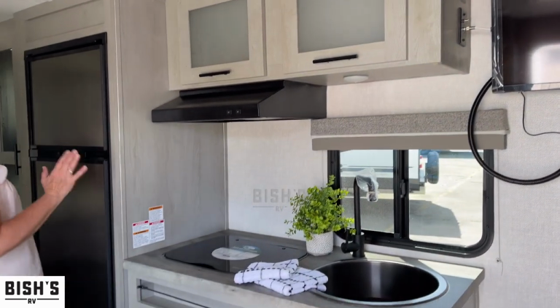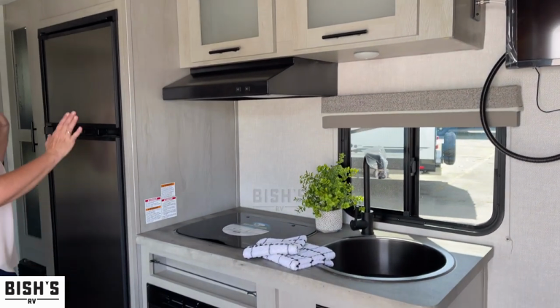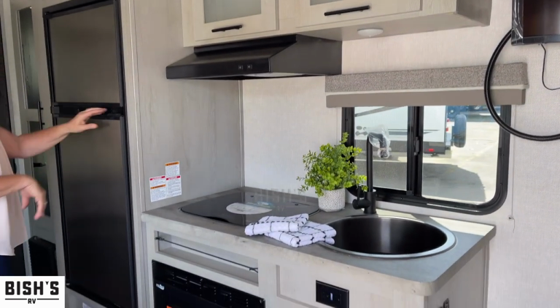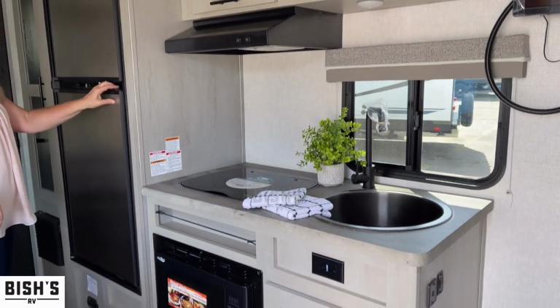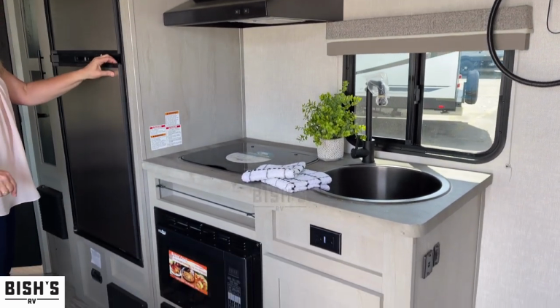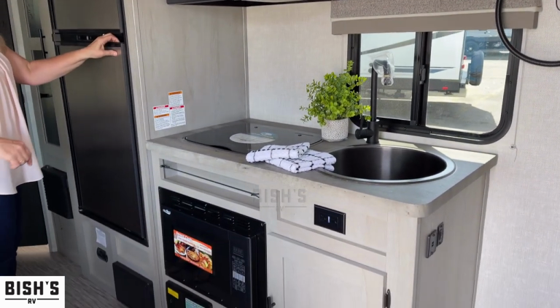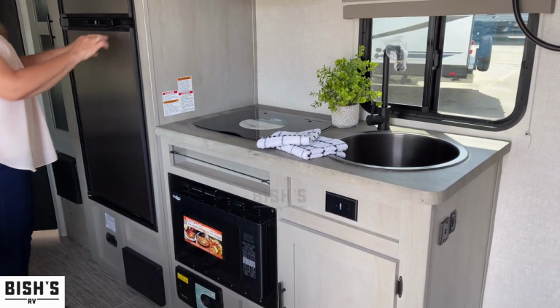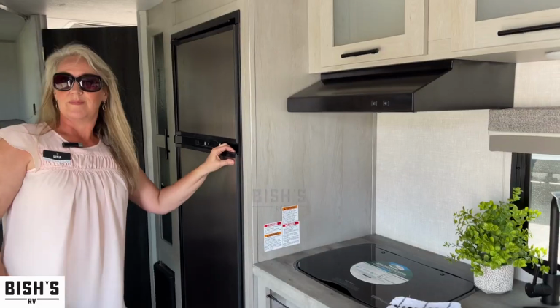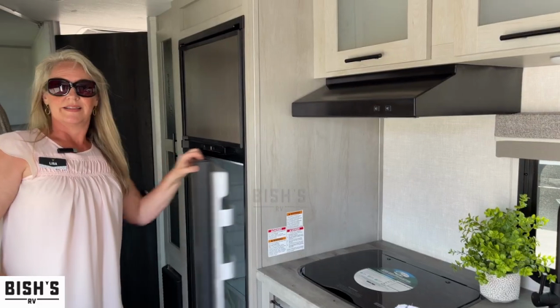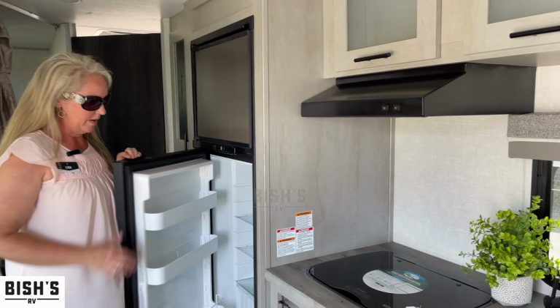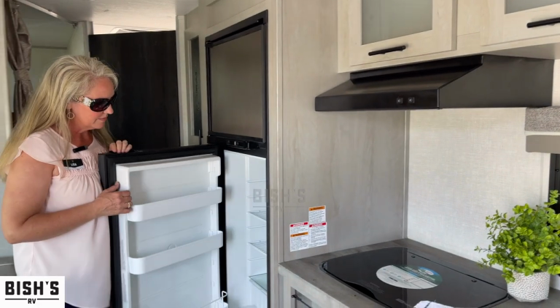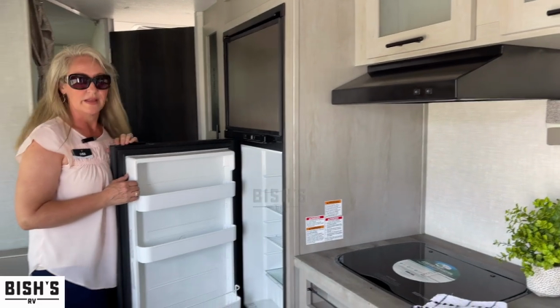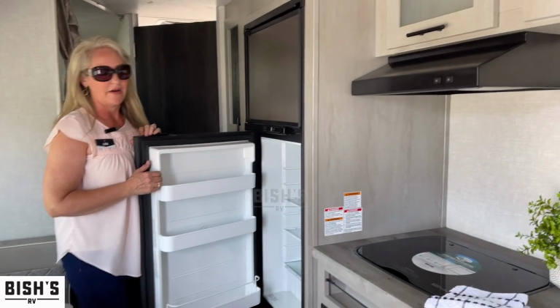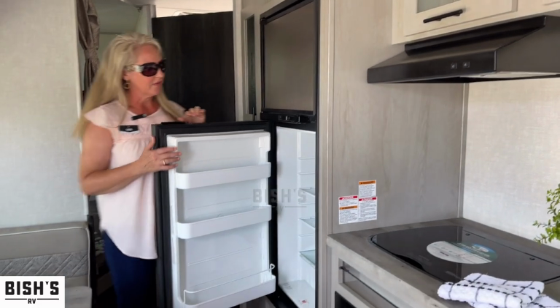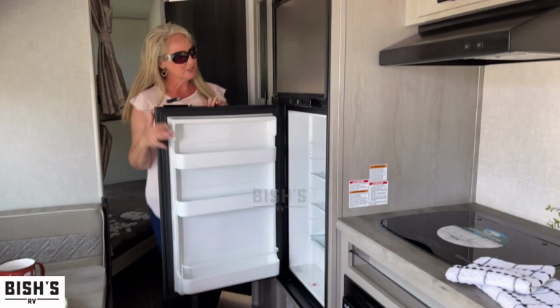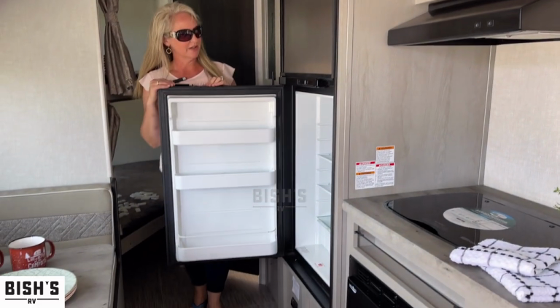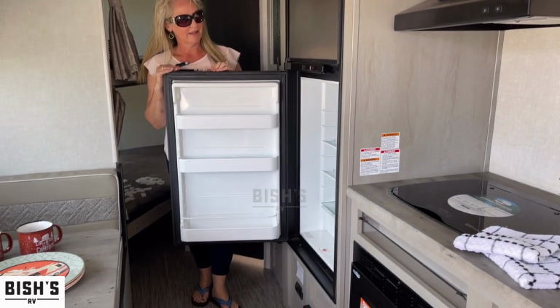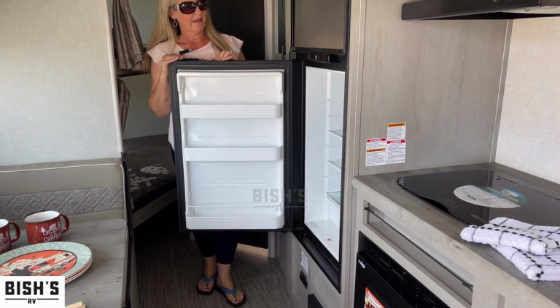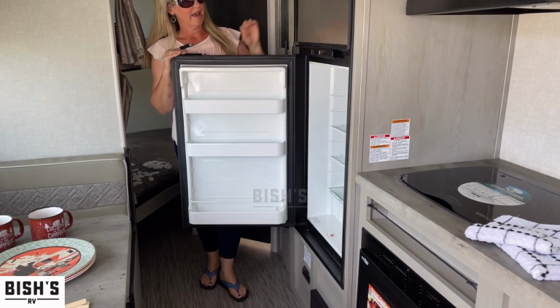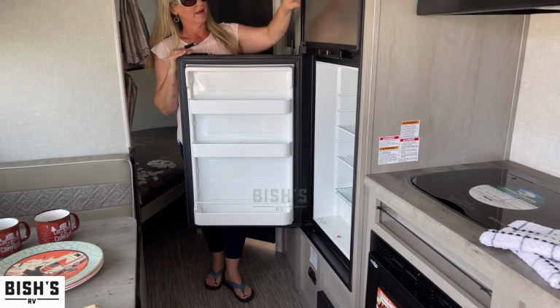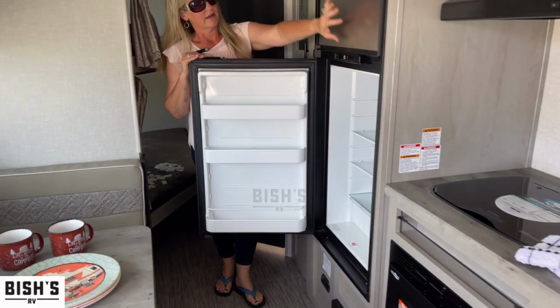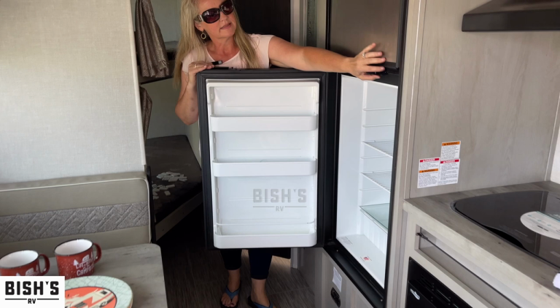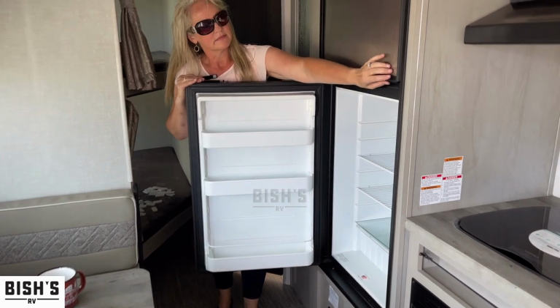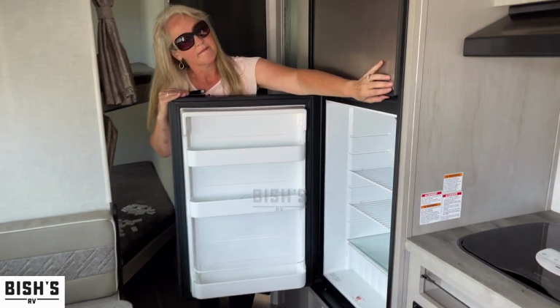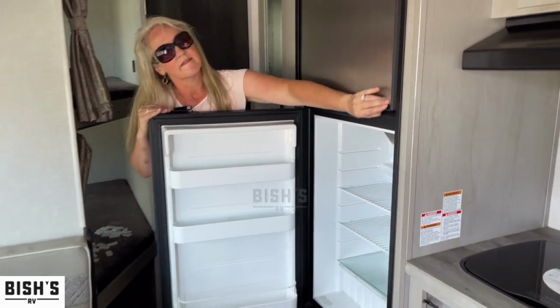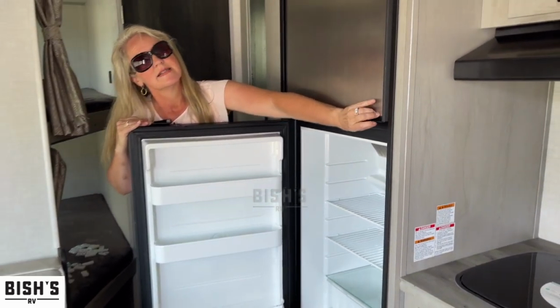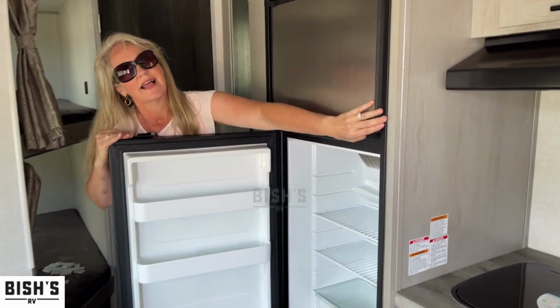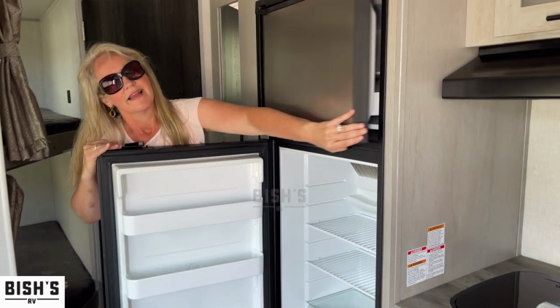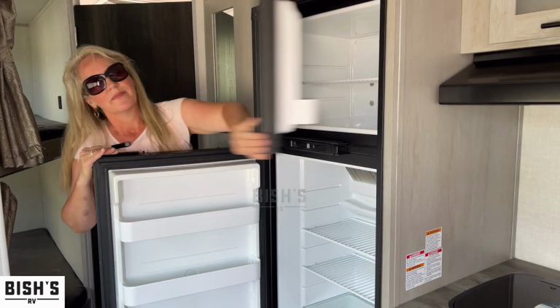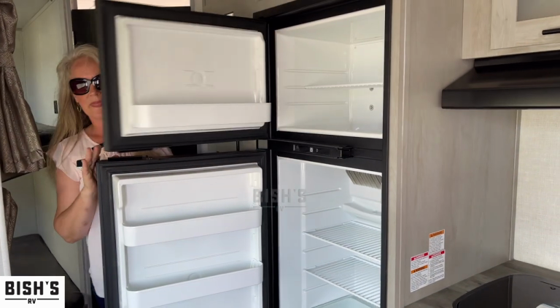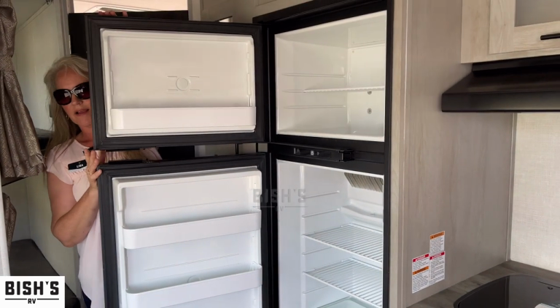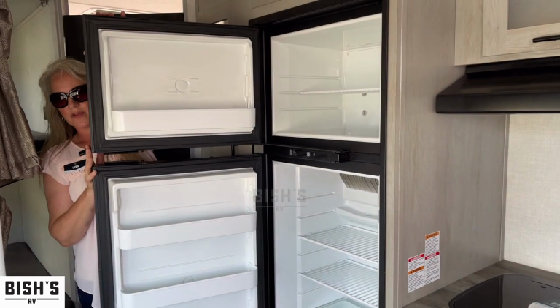Here's the kitchenette, and there's our fridge and nice freezer.